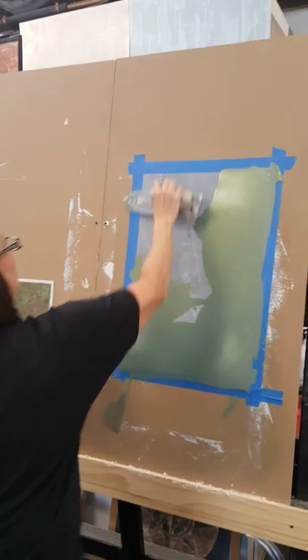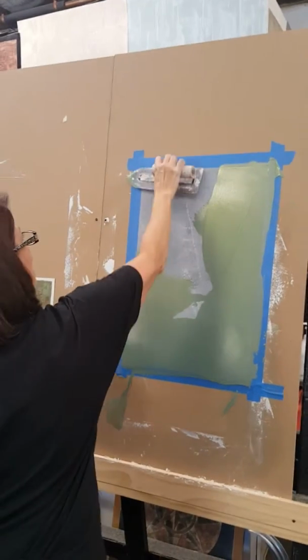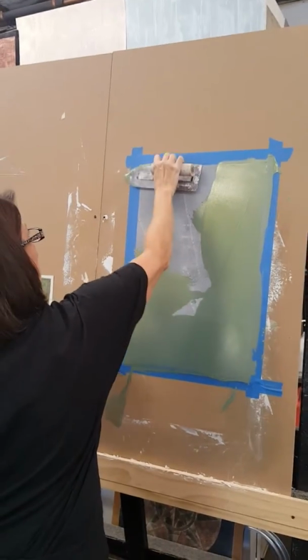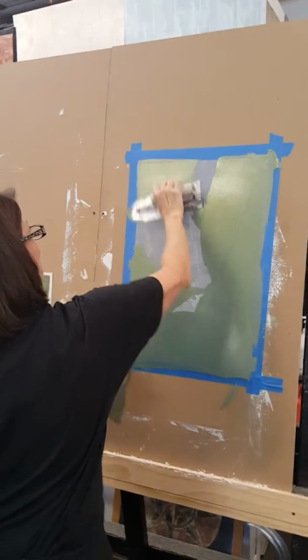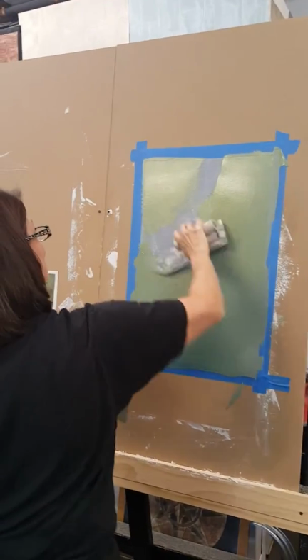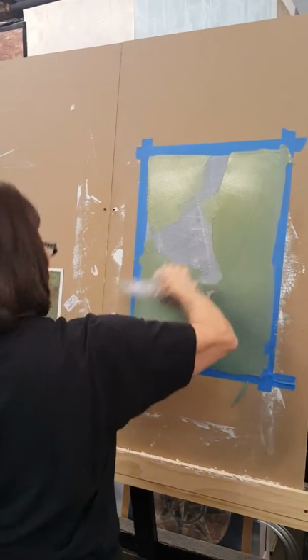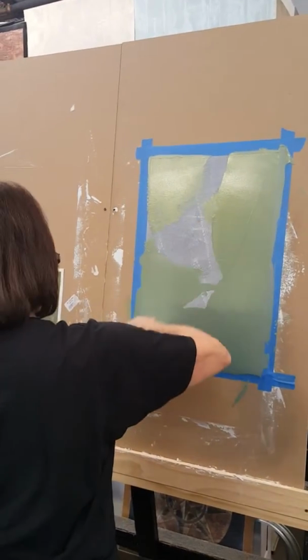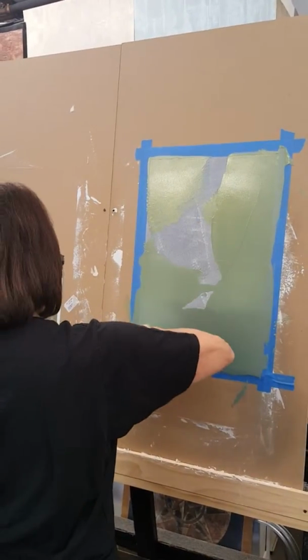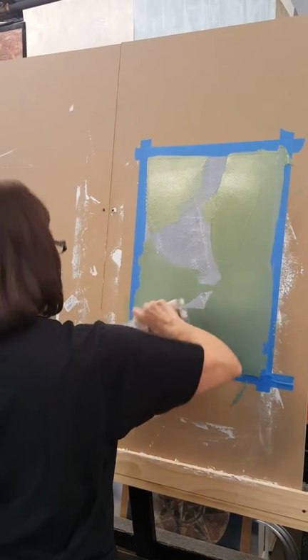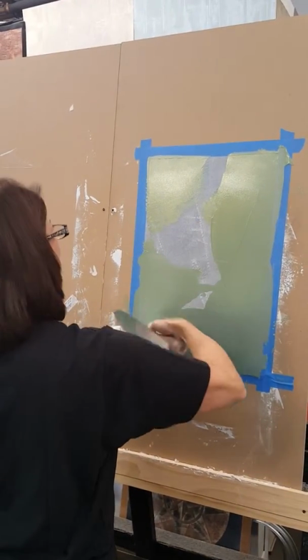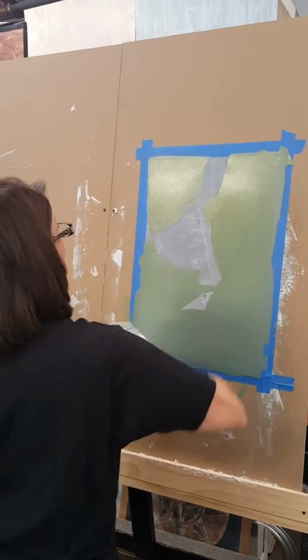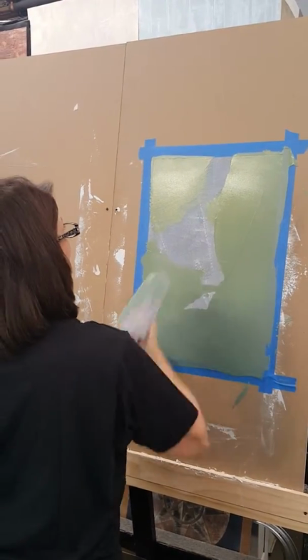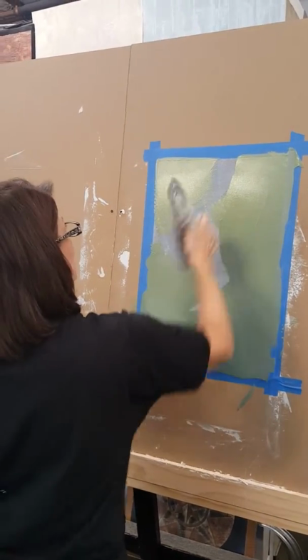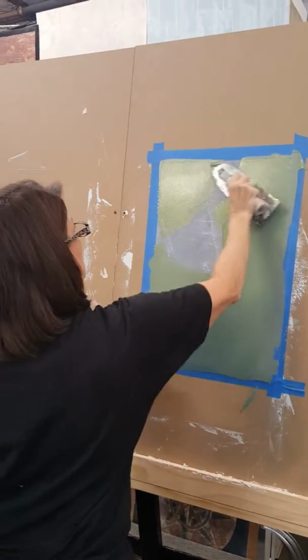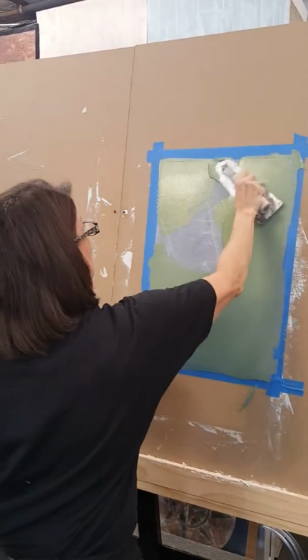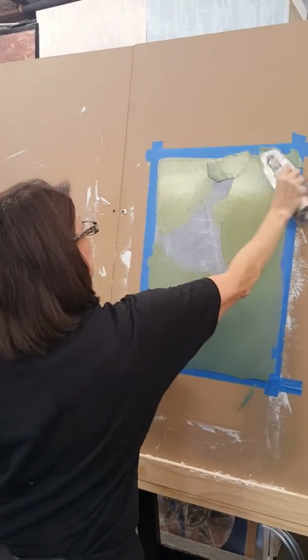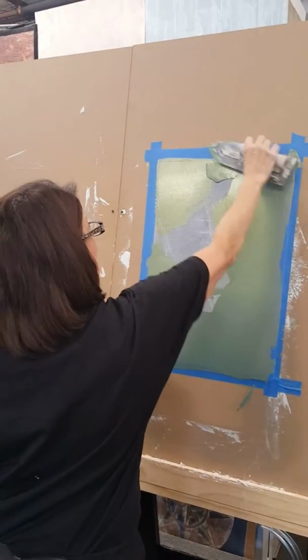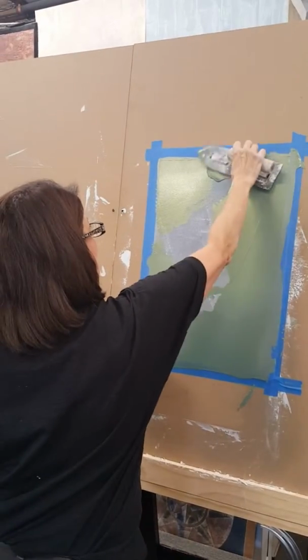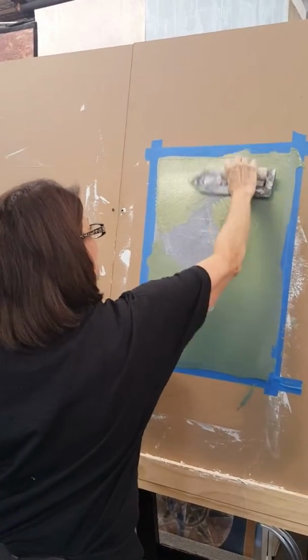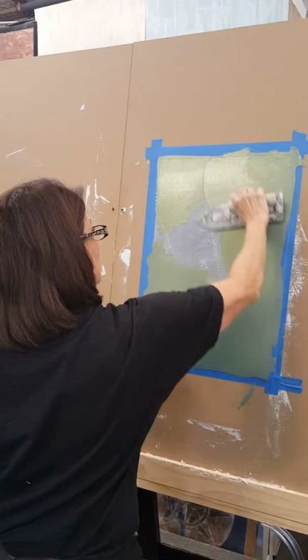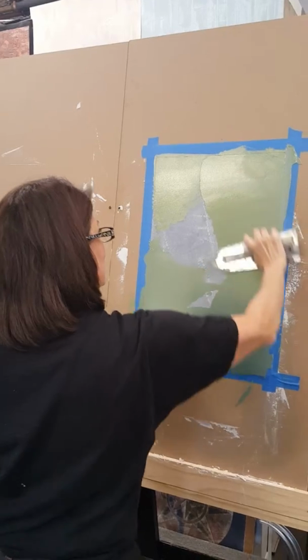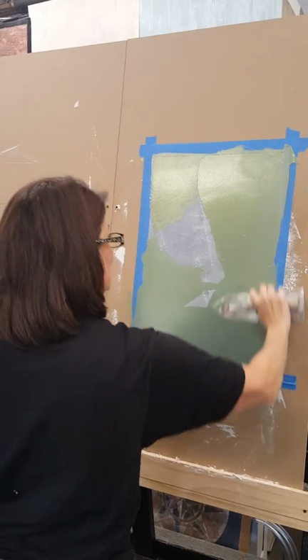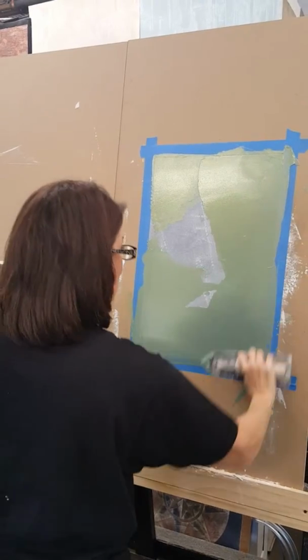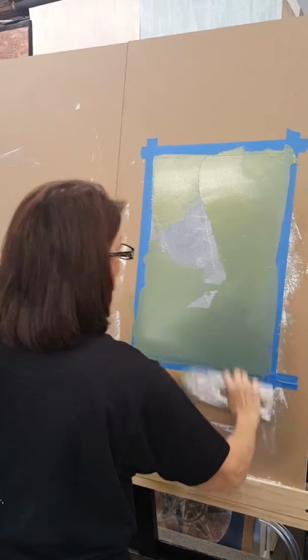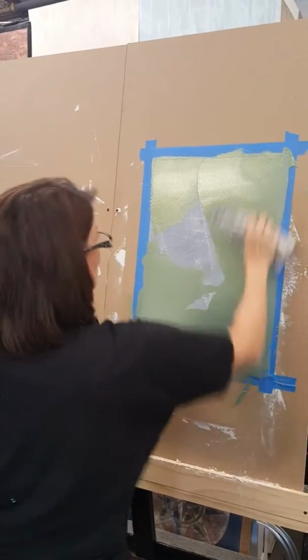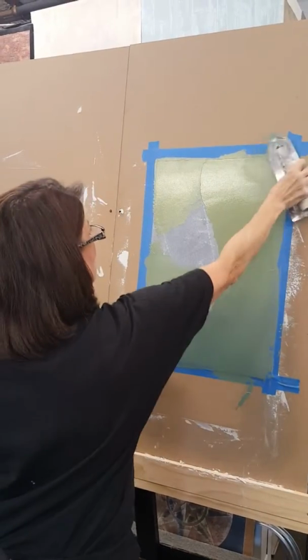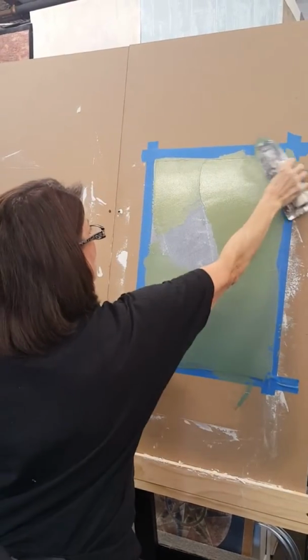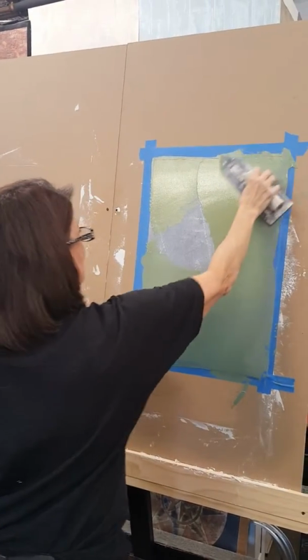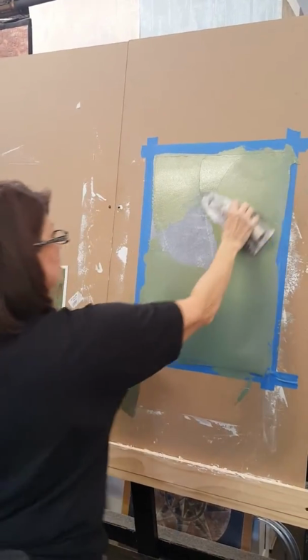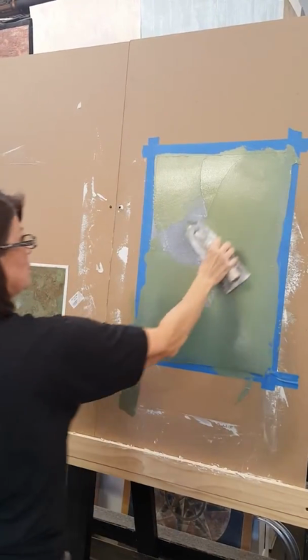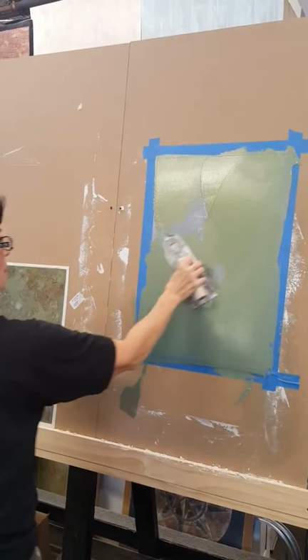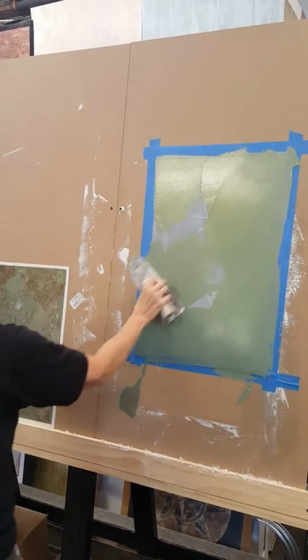I think we can get away with more. If you feel like you have time to sneak away for 15 minutes...